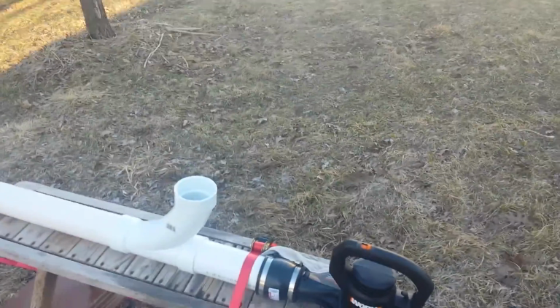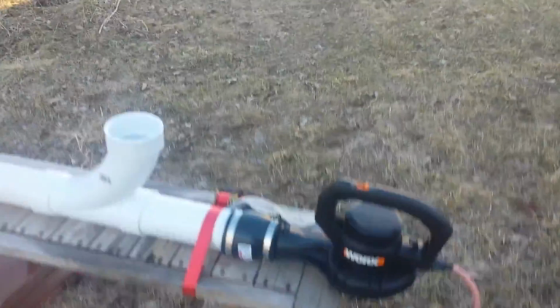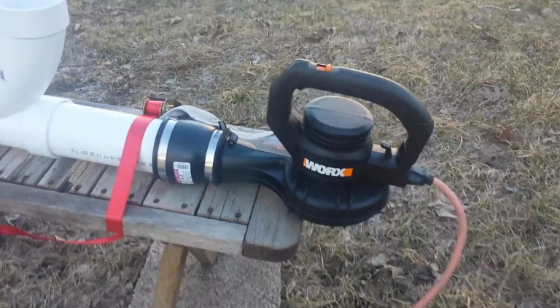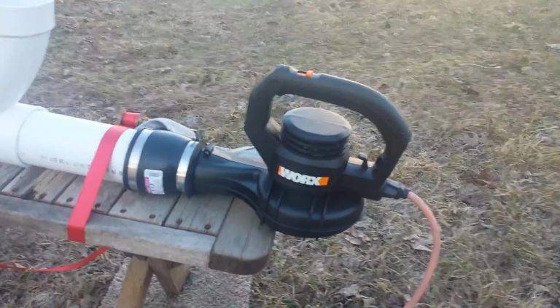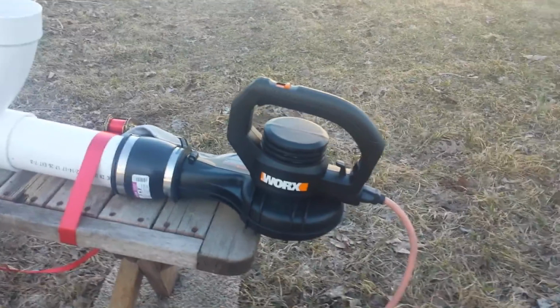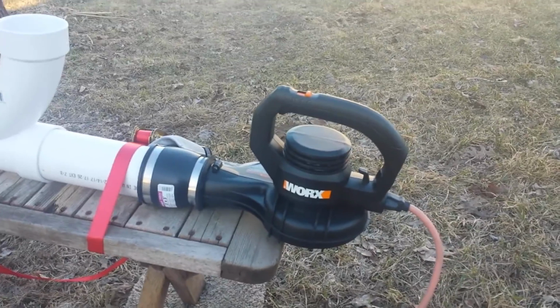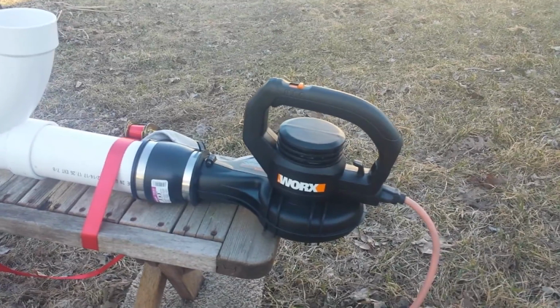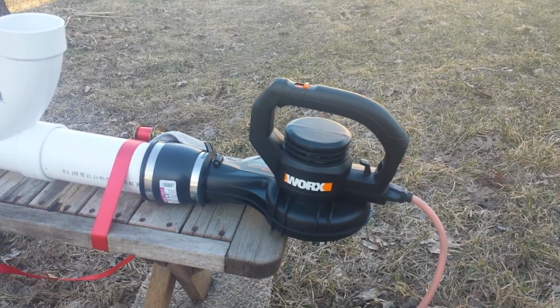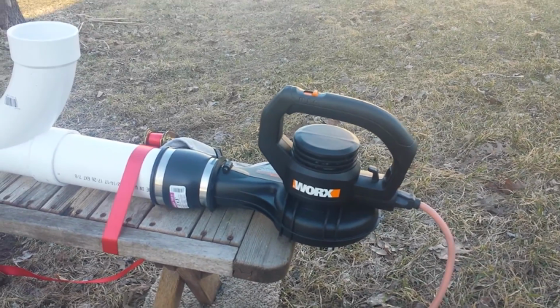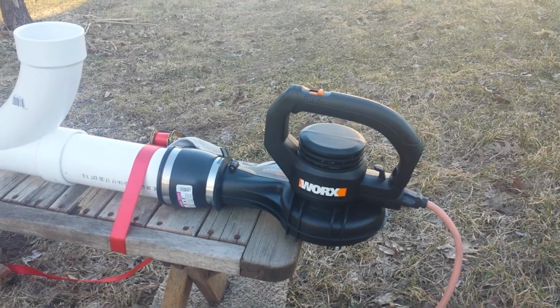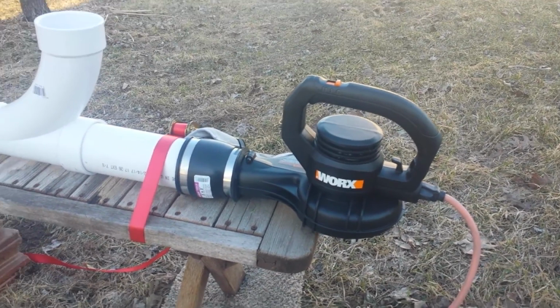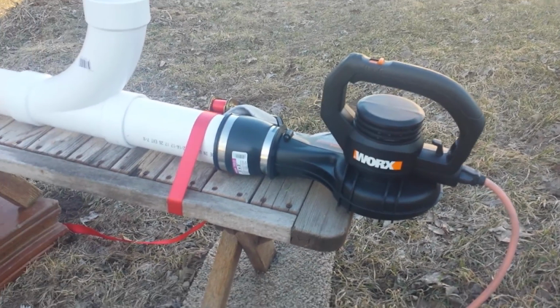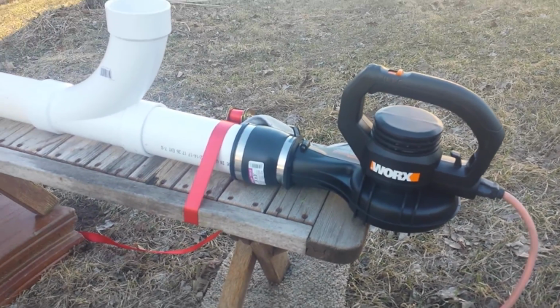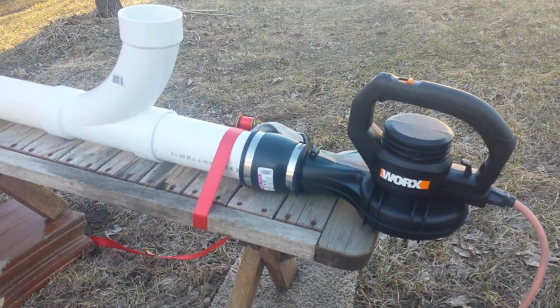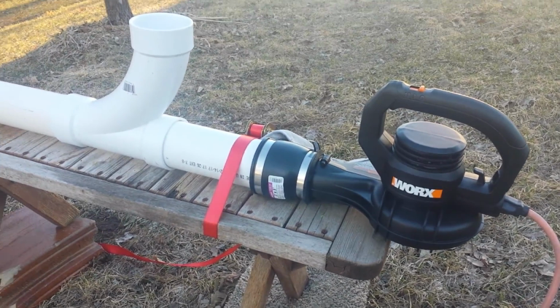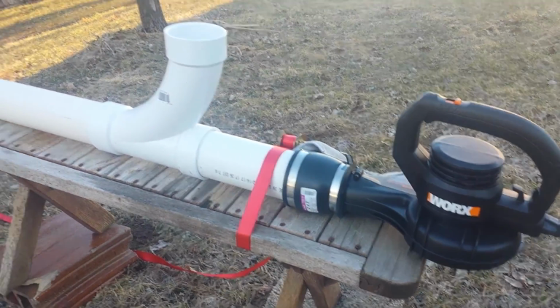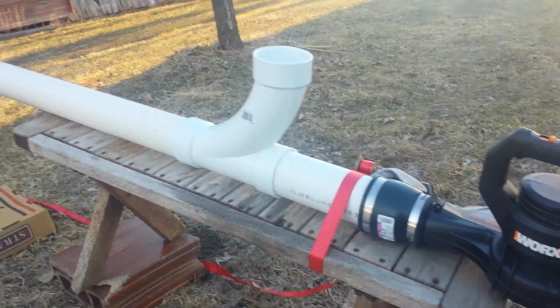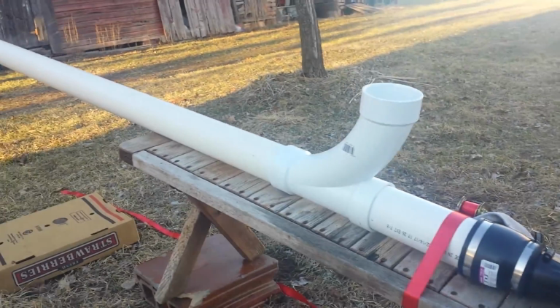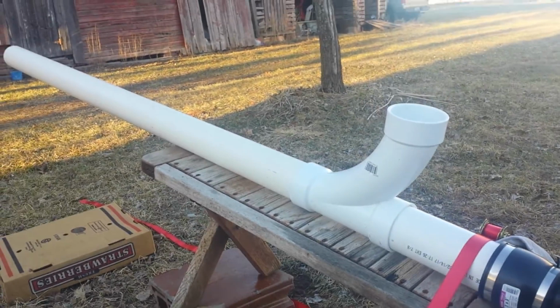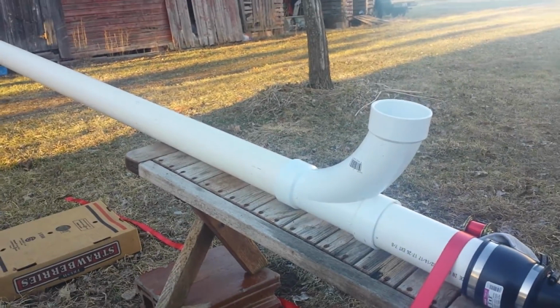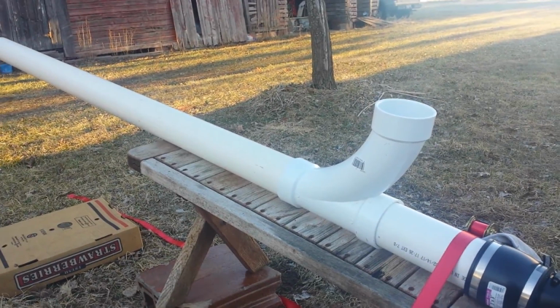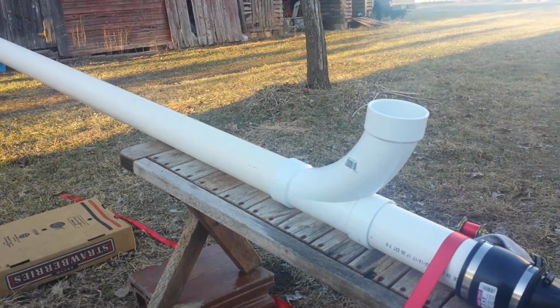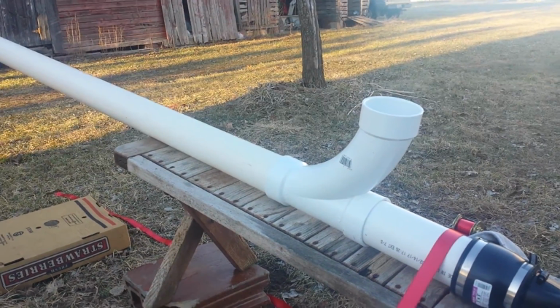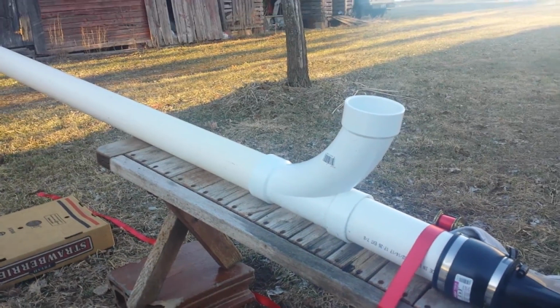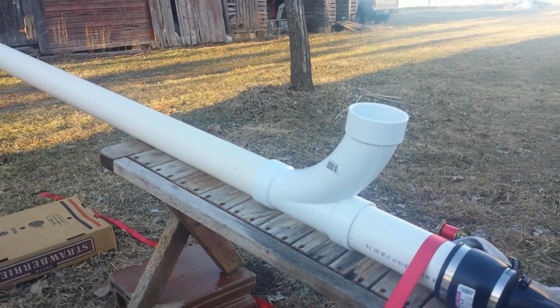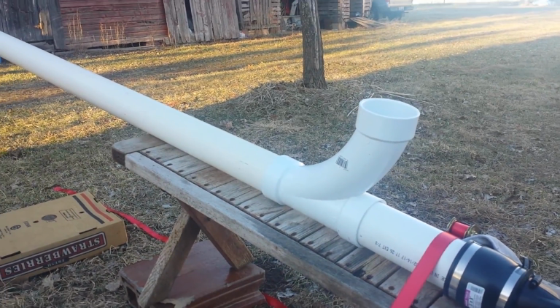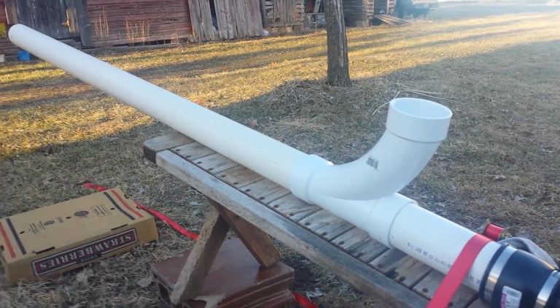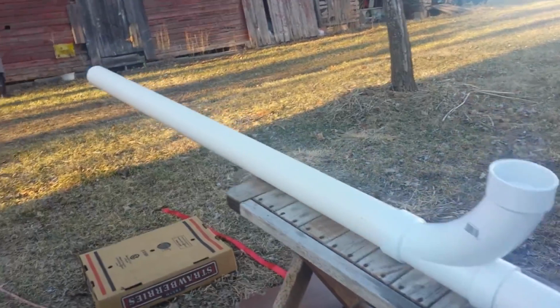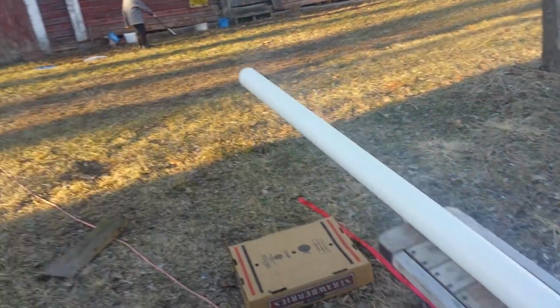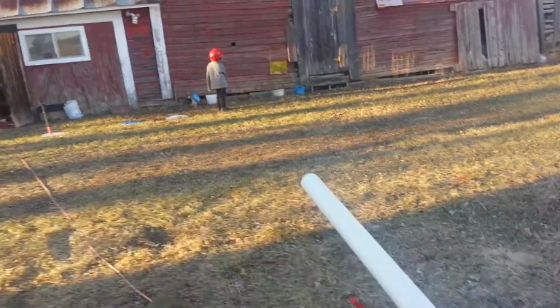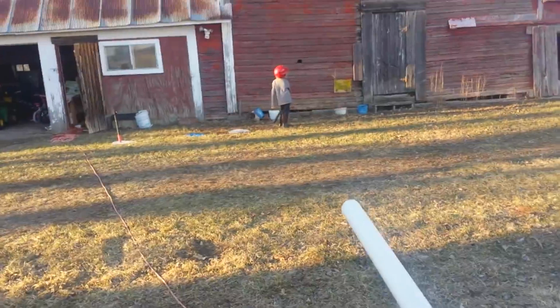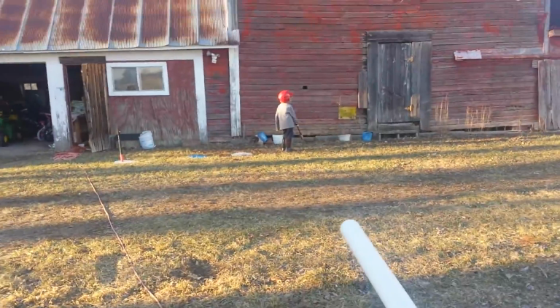It's a $27 work leaf blower with a little Fernco rubber boot into three inch pipe — you get a long sweep elbow — and then you need a batter.